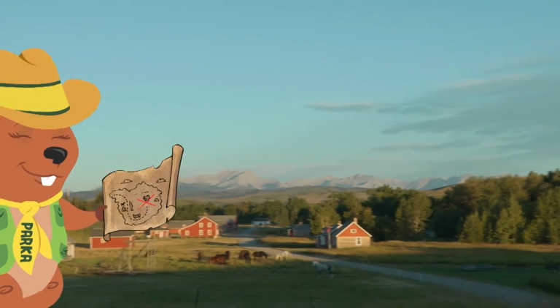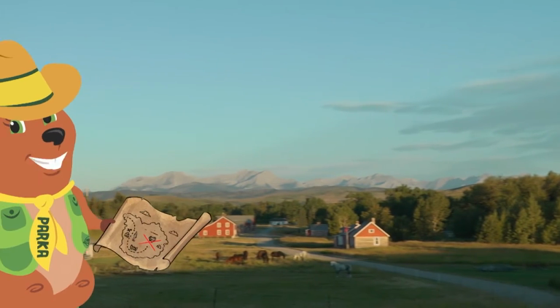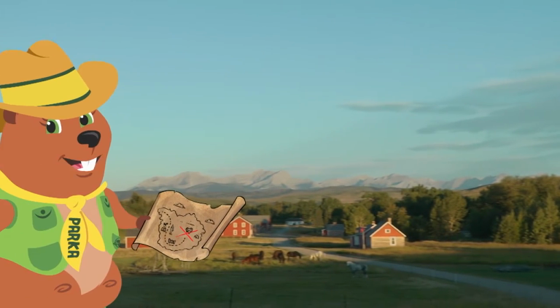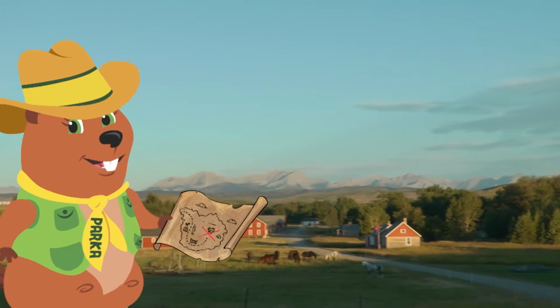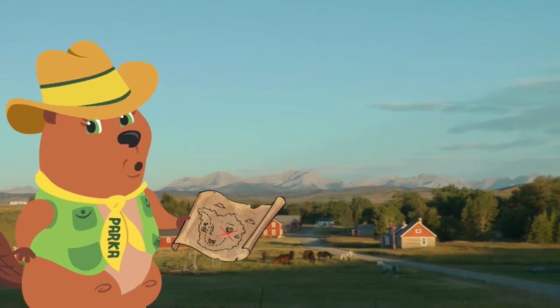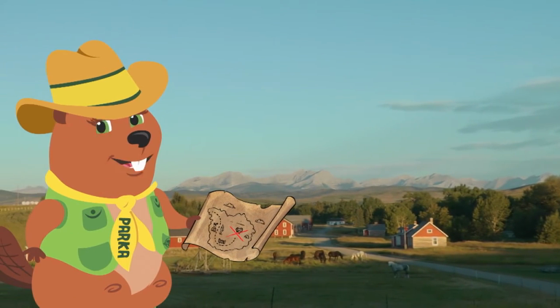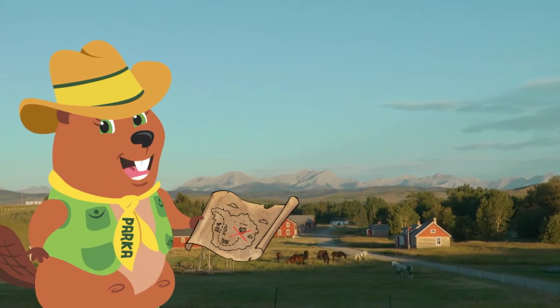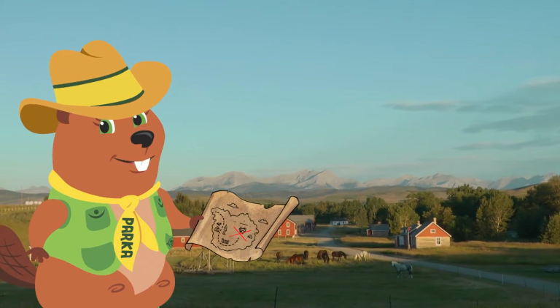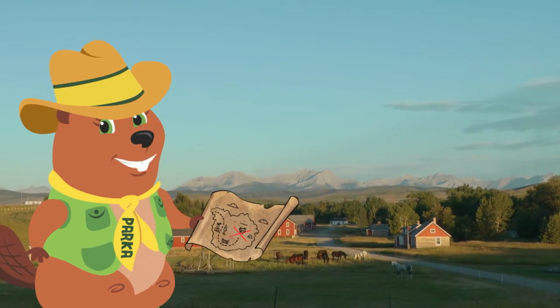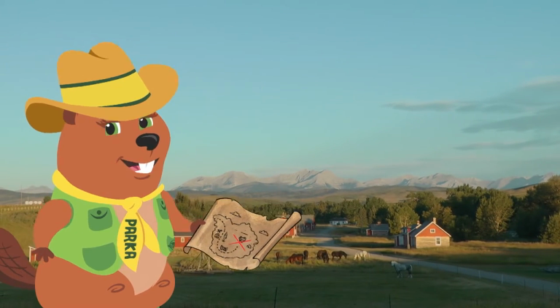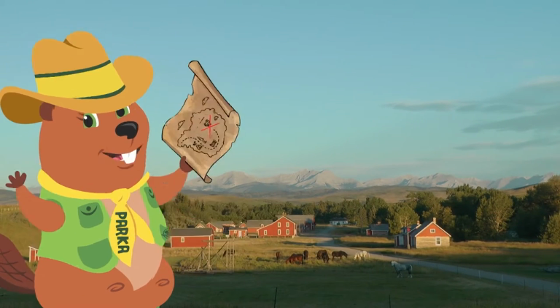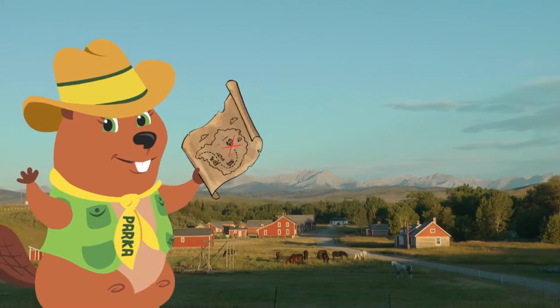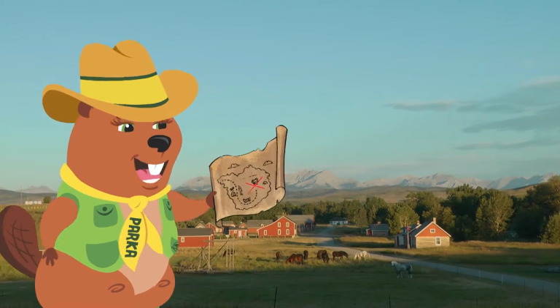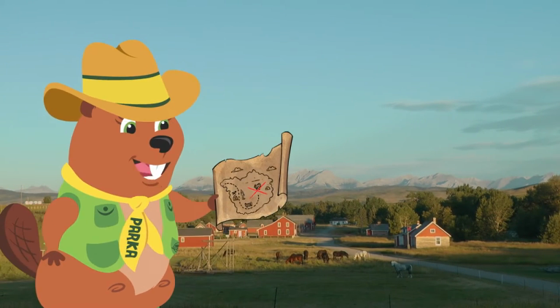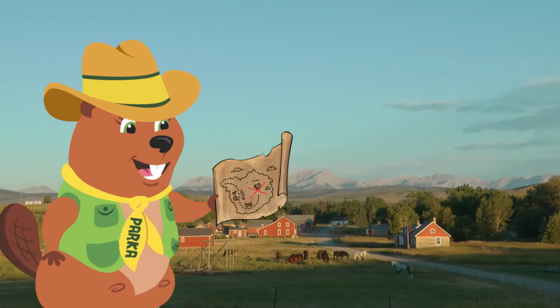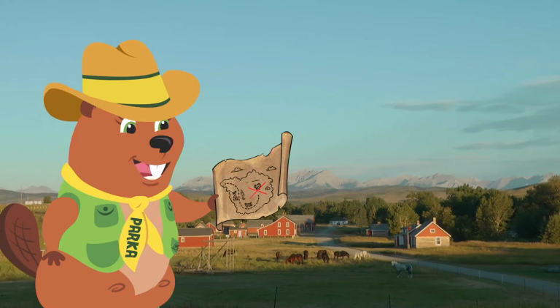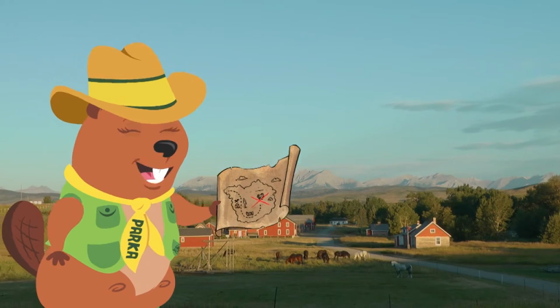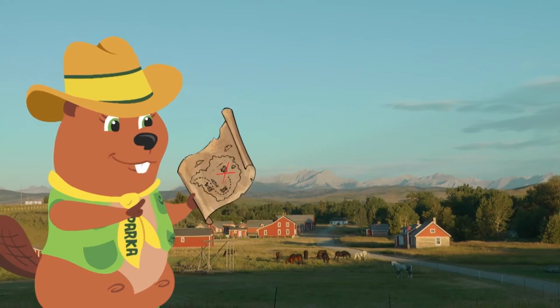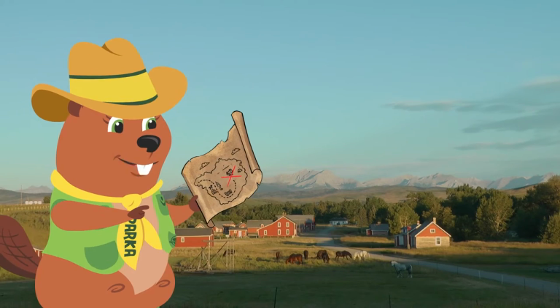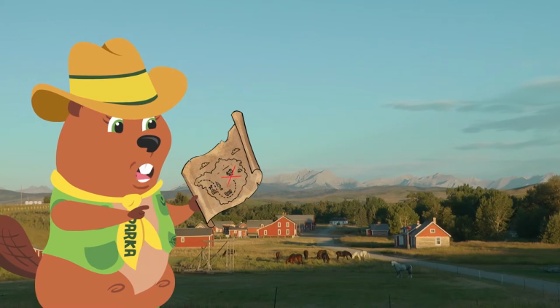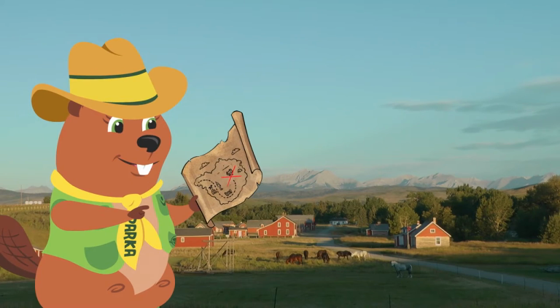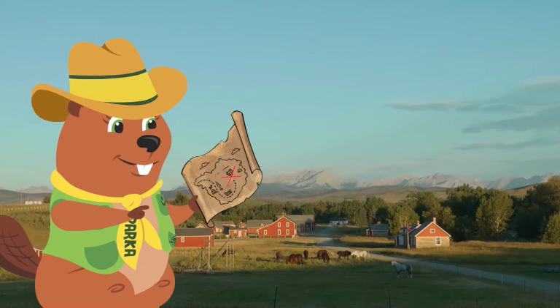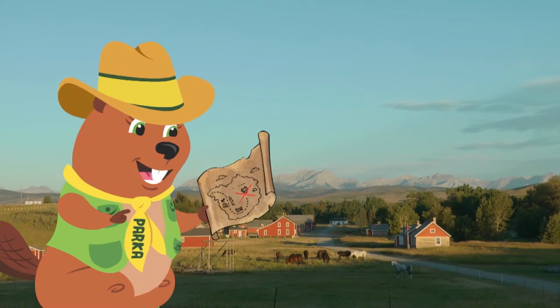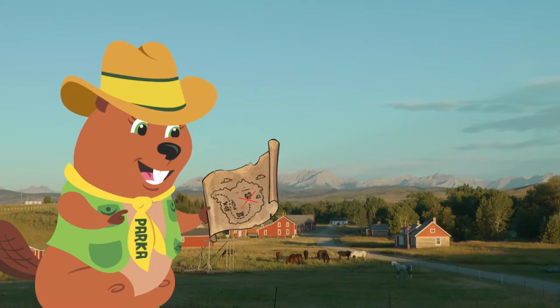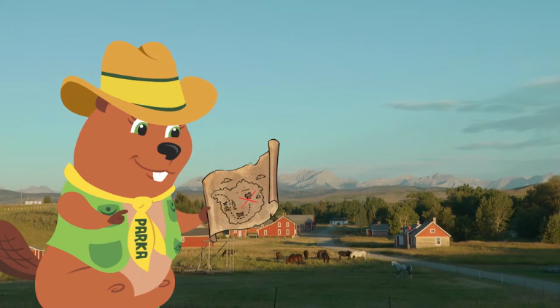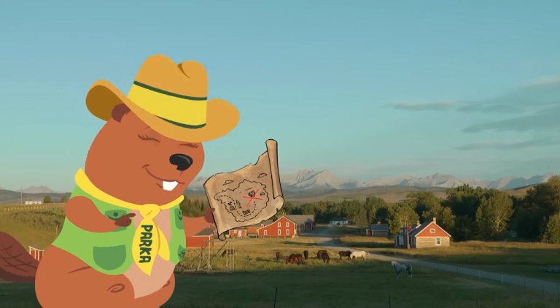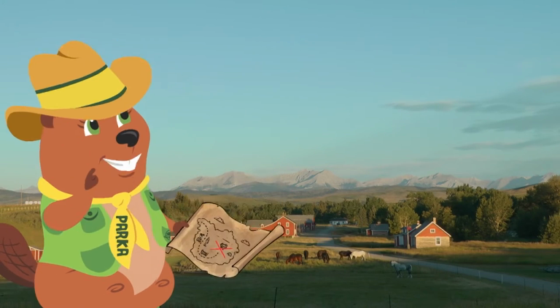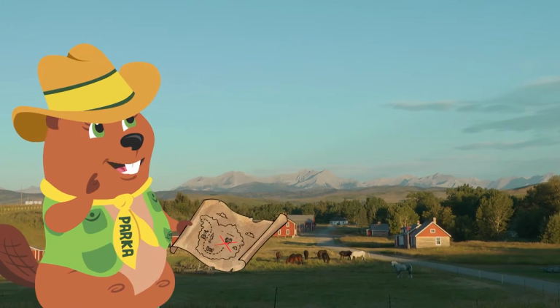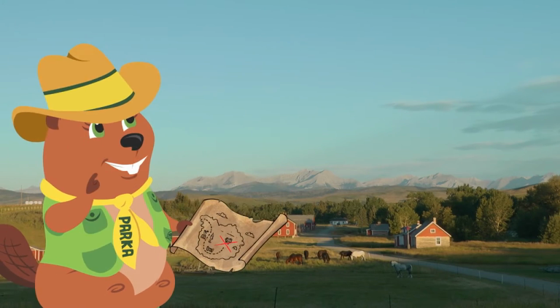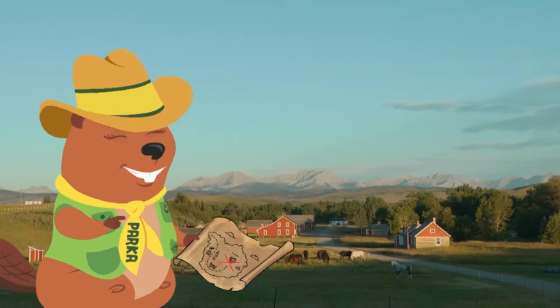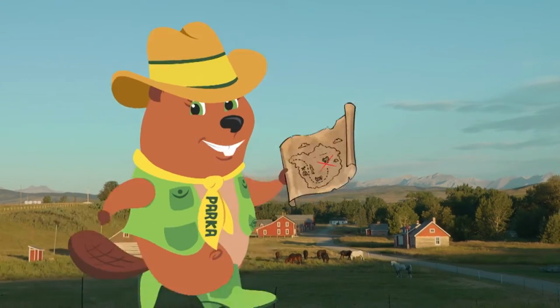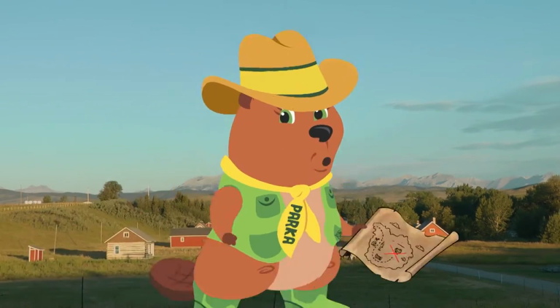Welcome to Bar U Ranch National Historic Site! Let's follow the trail on my map to explore! First stop, the blacksmith! Let's go!